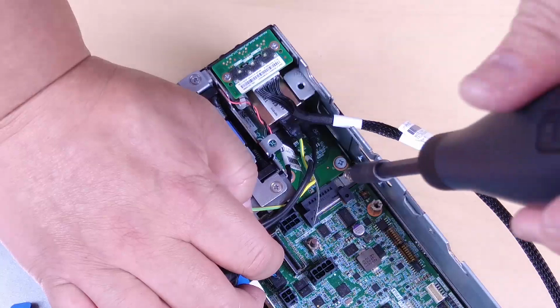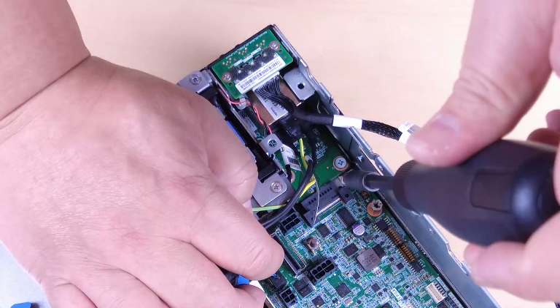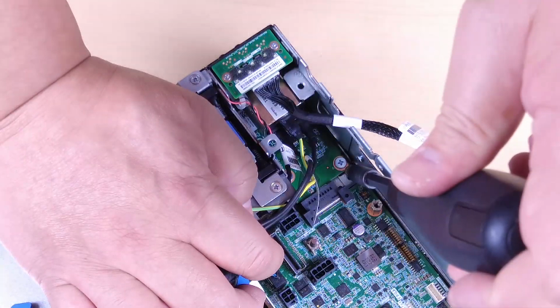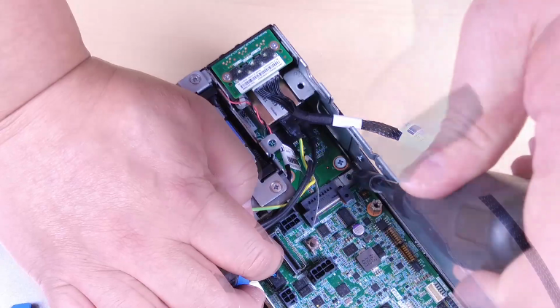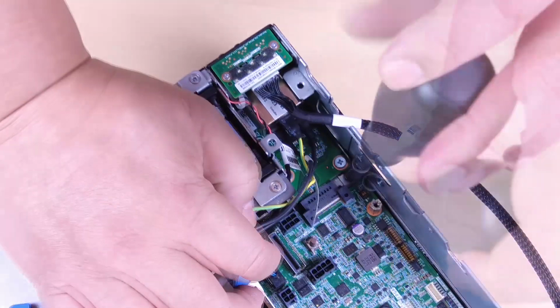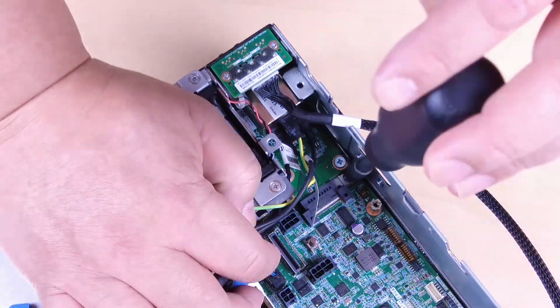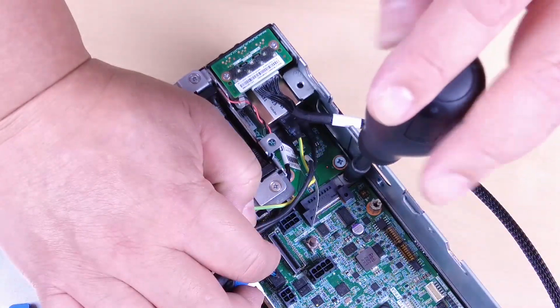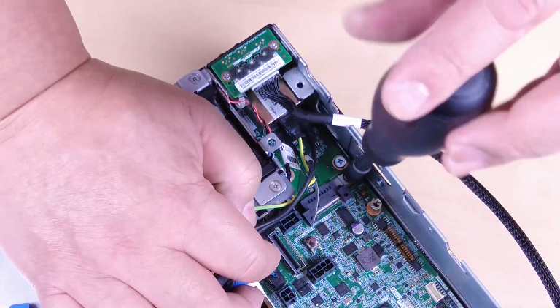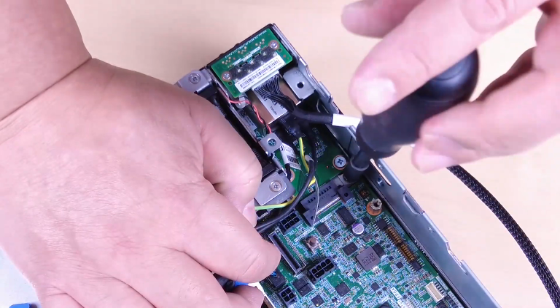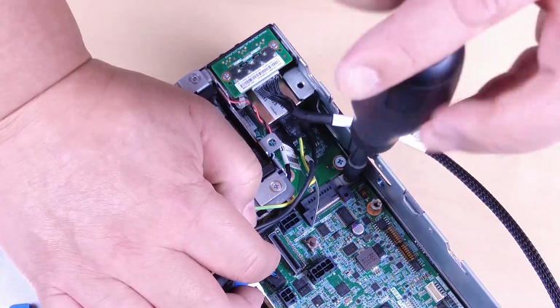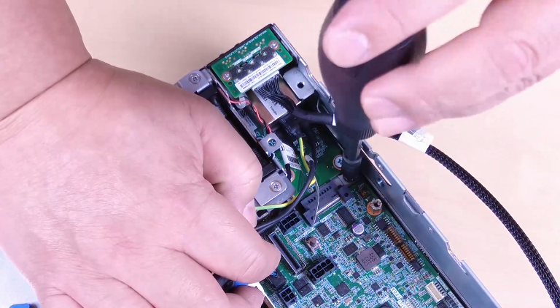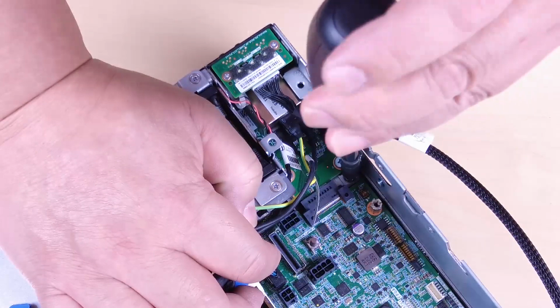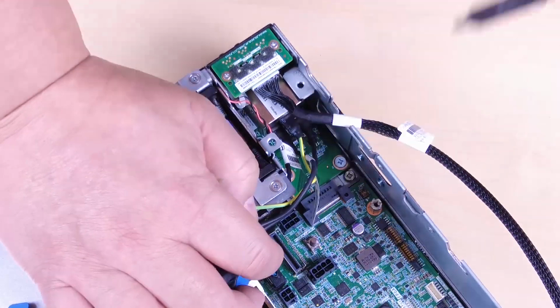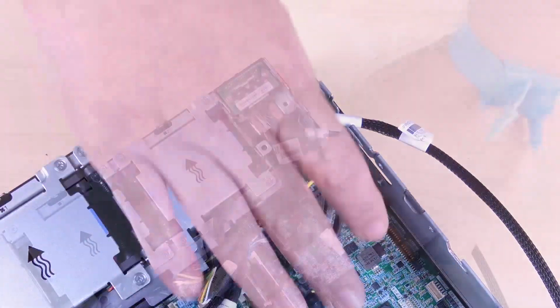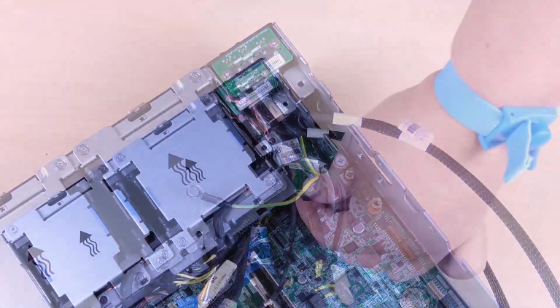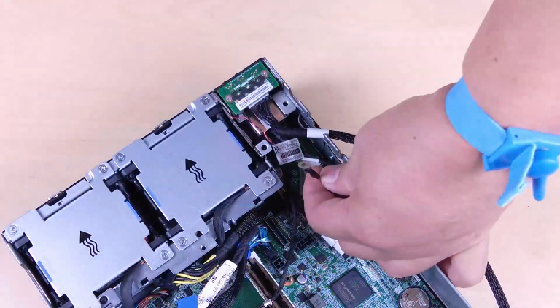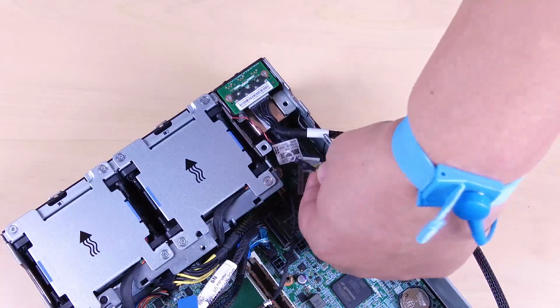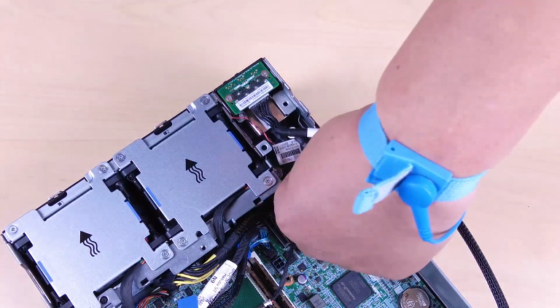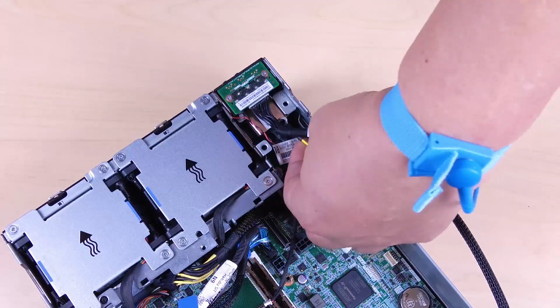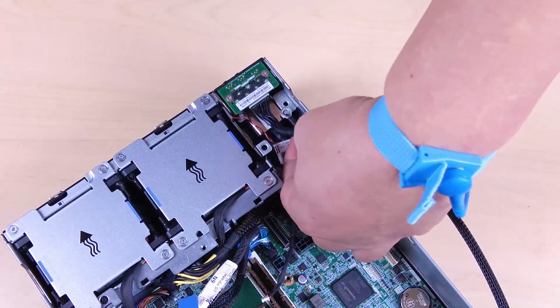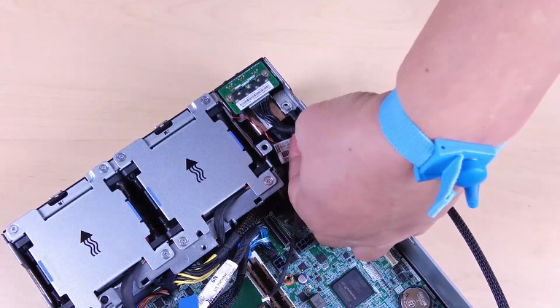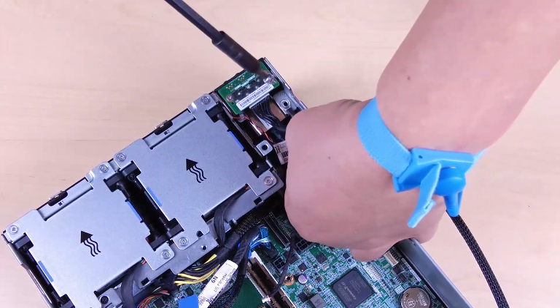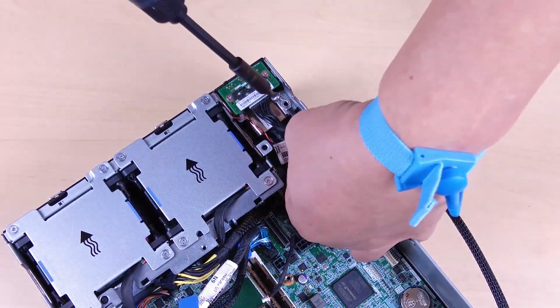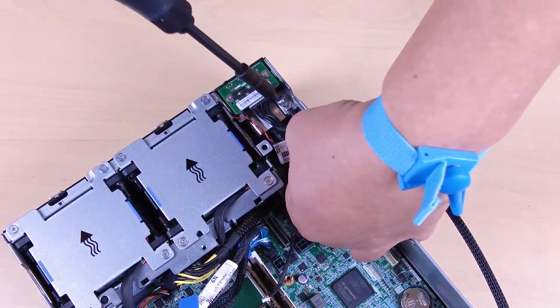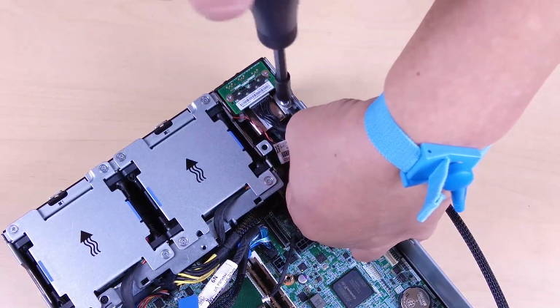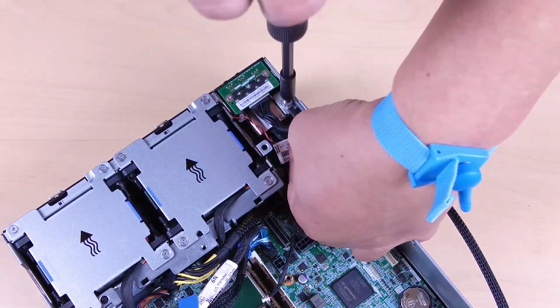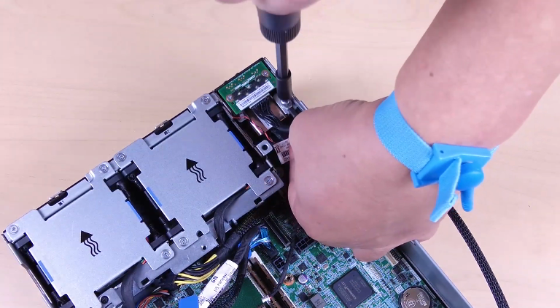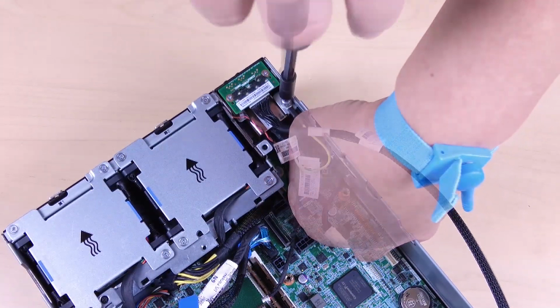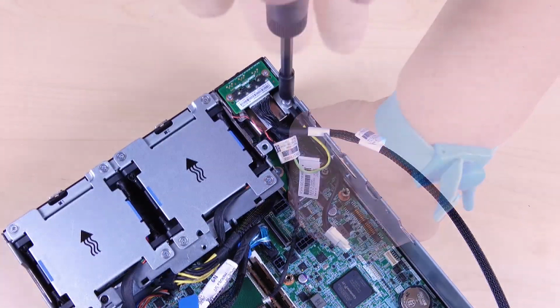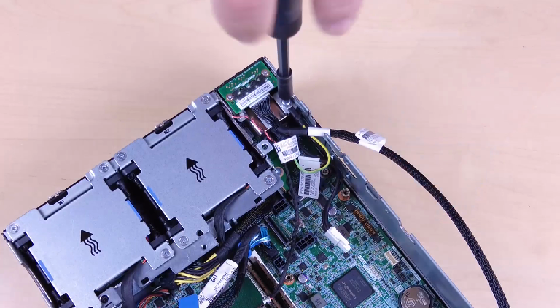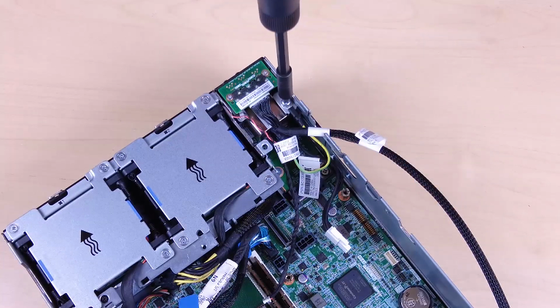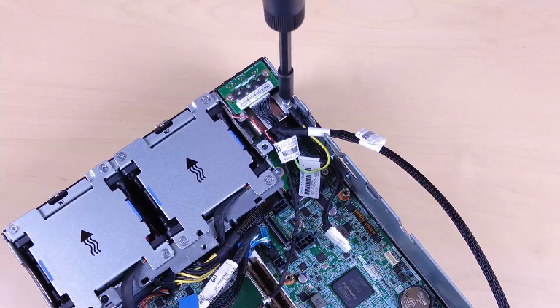Secure the PIB module with one screw. Place the PIB ground wire onto the screw hole on the rear edge of the node, and then fasten the screw to secure the ground wire.